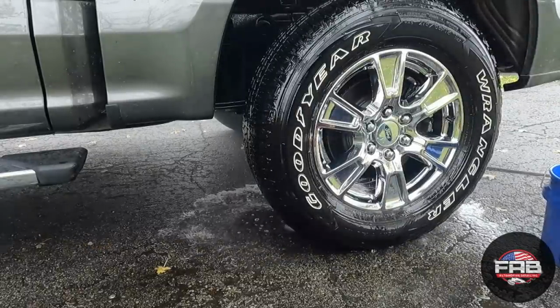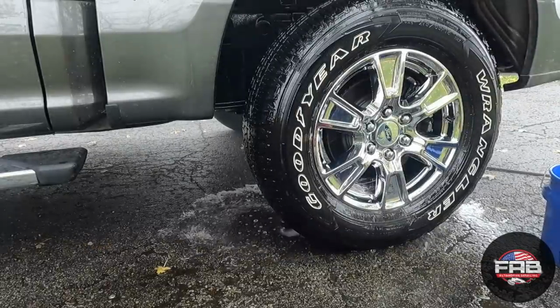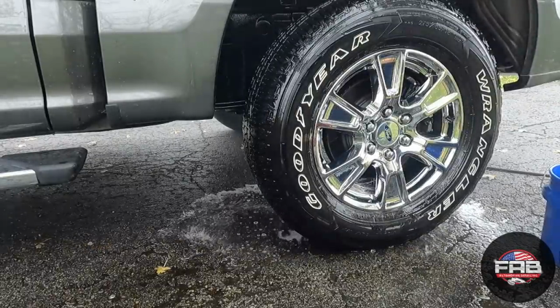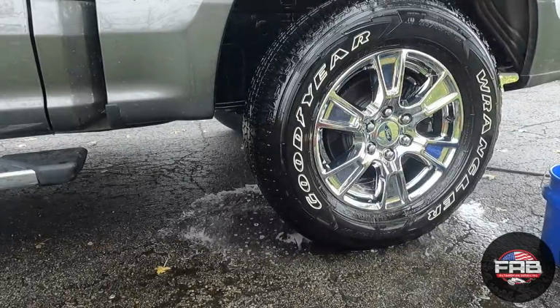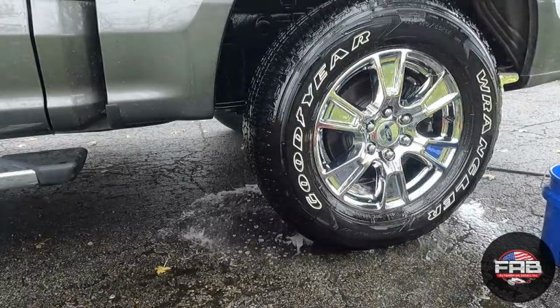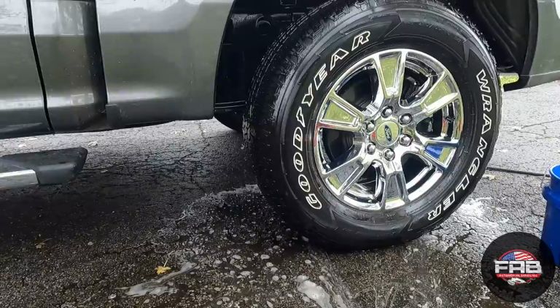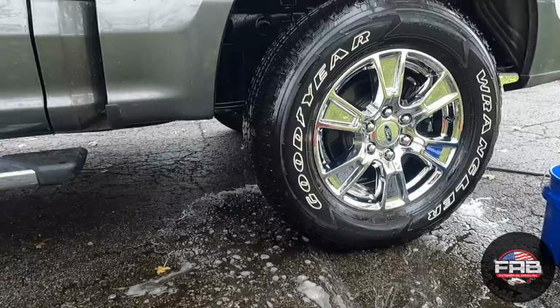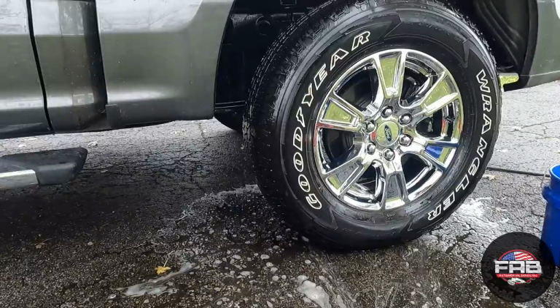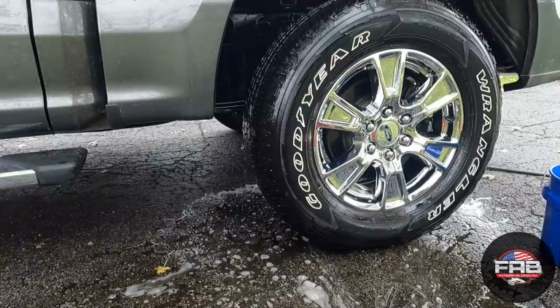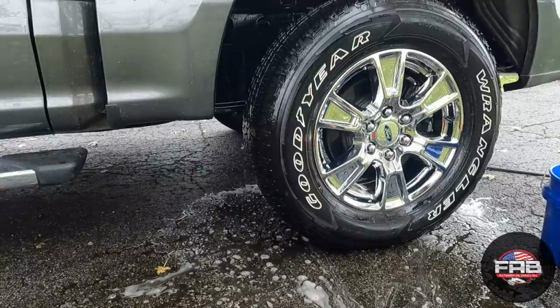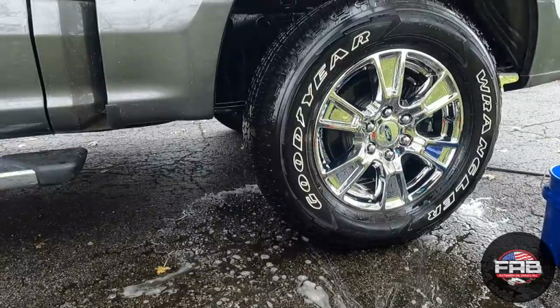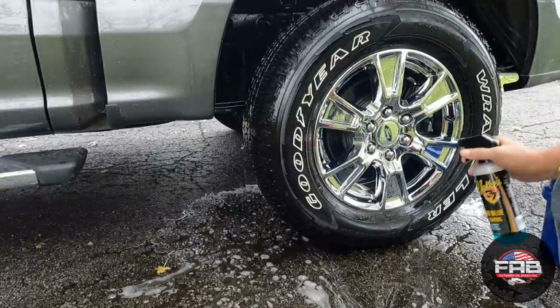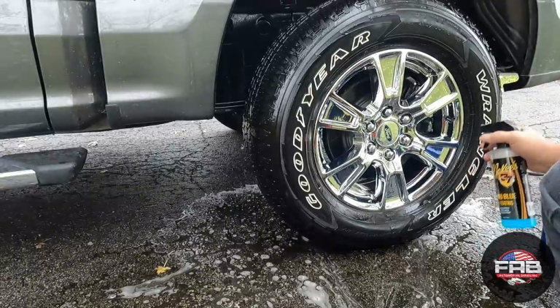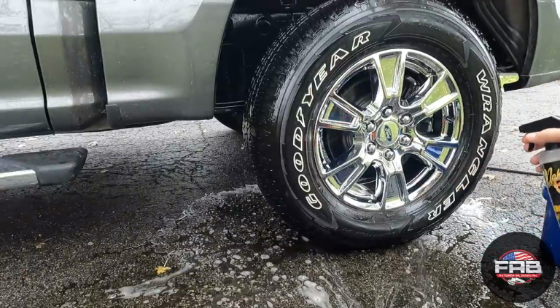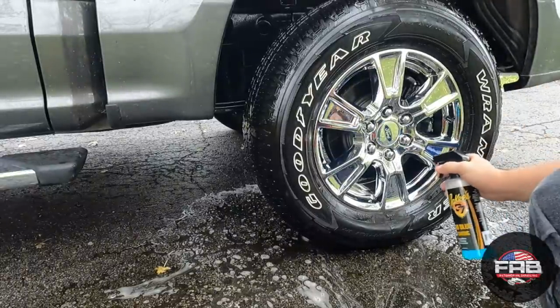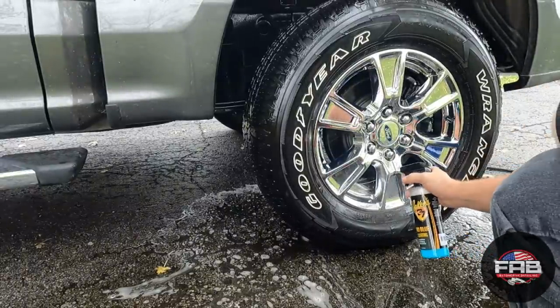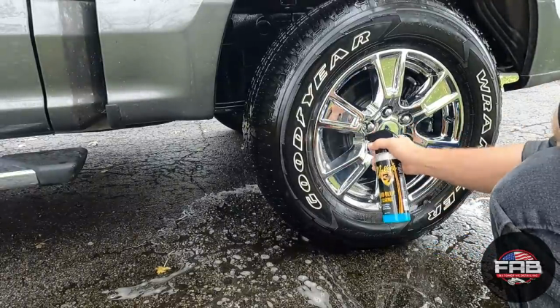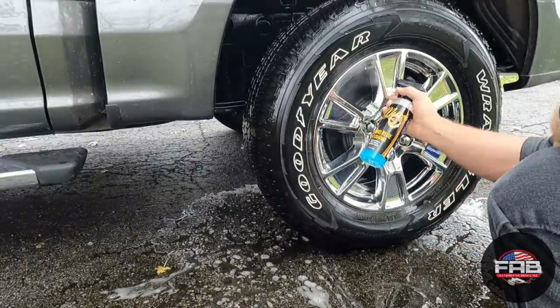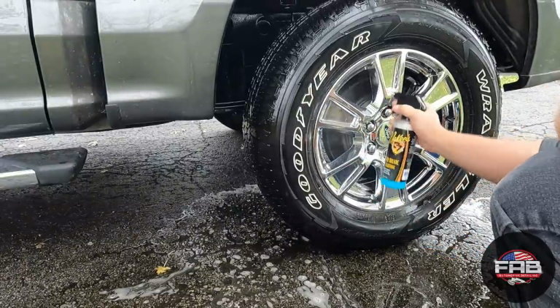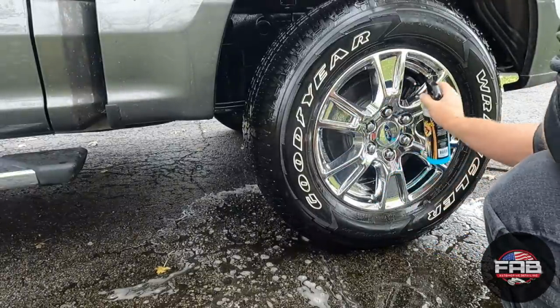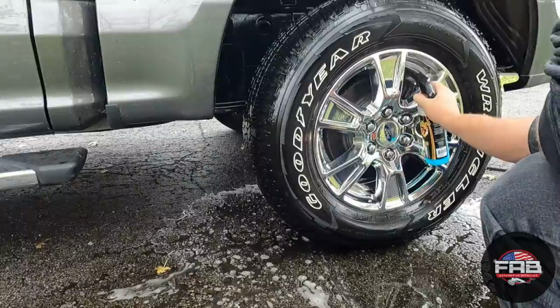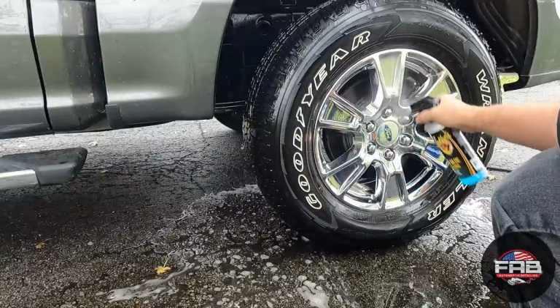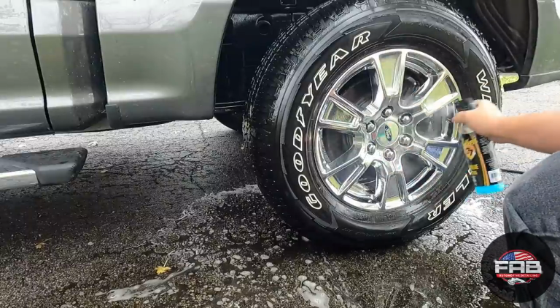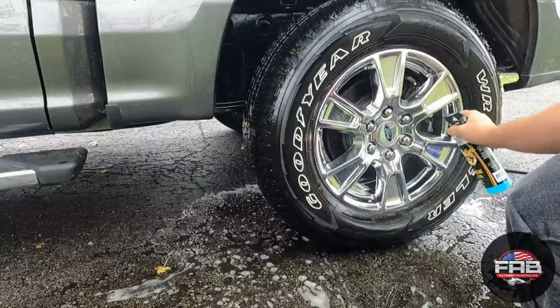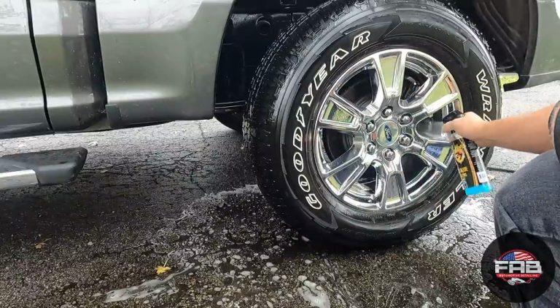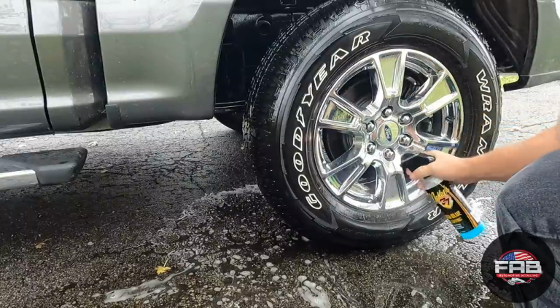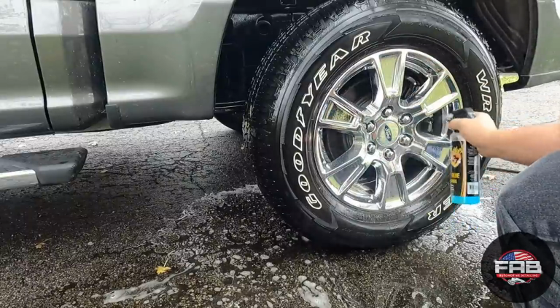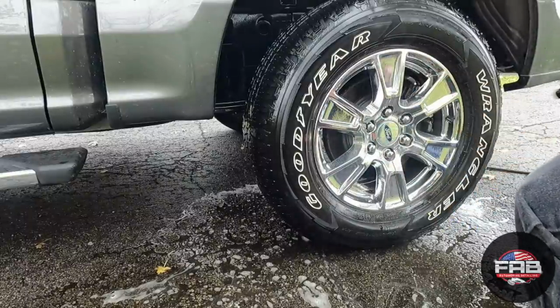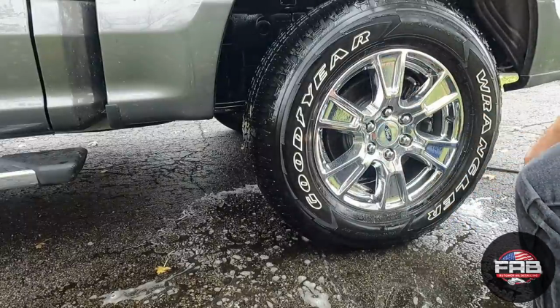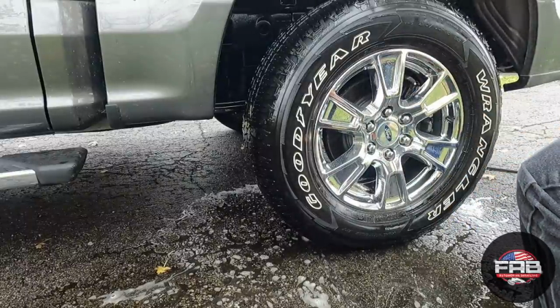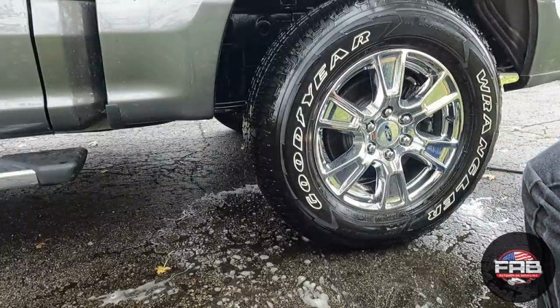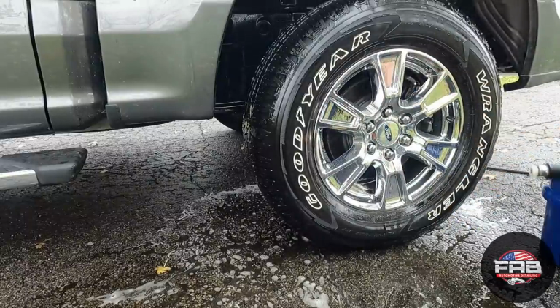Make sure you get all the APC off the wheel — that's very important. I forgot my drying aid — I only use this just to help me dry while I'm washing because I'll still go over the wheels again inside before I'm done with the detail. This makes it easier to dry though.